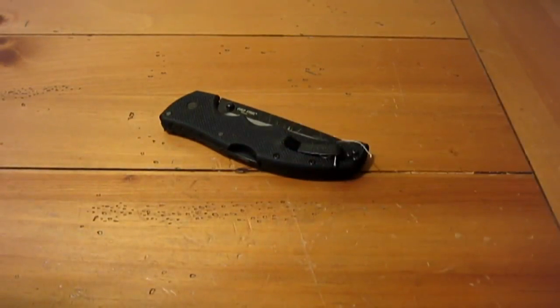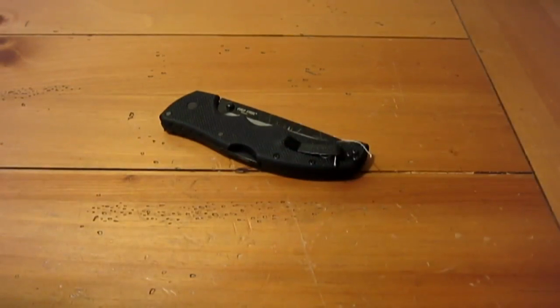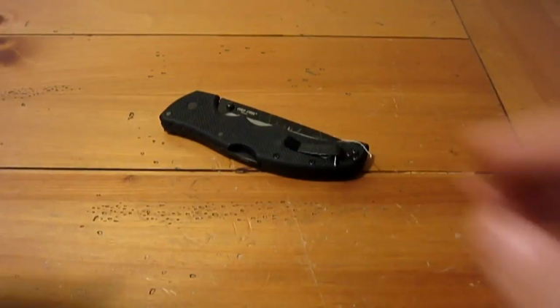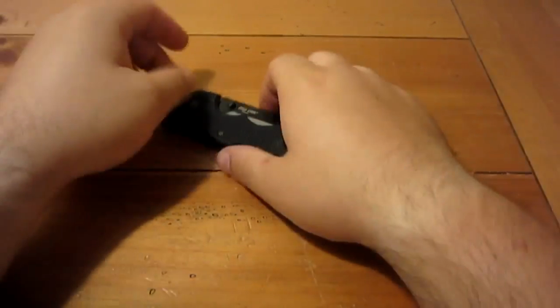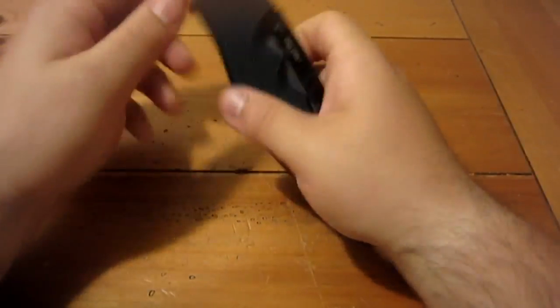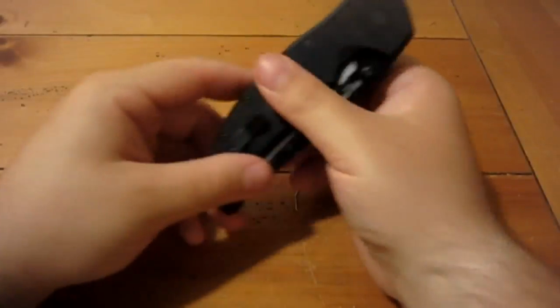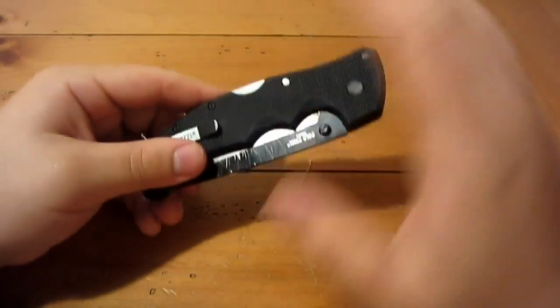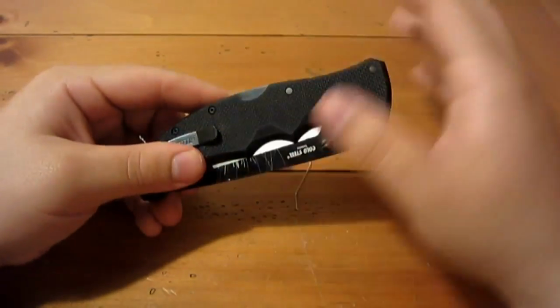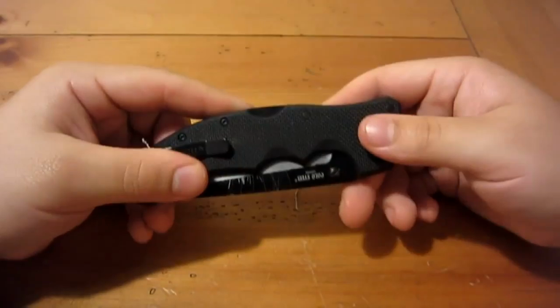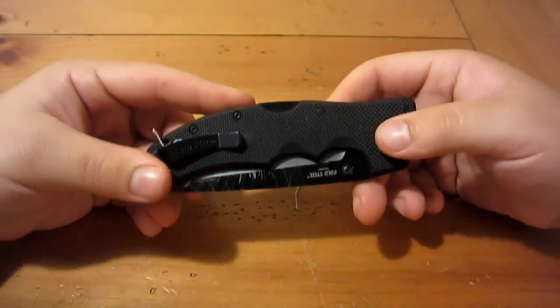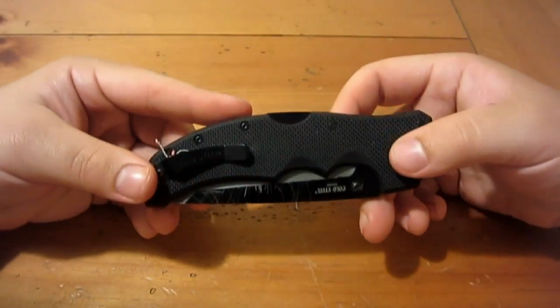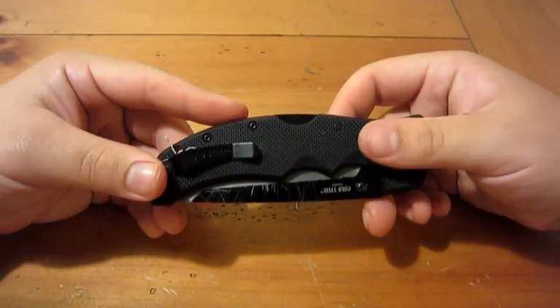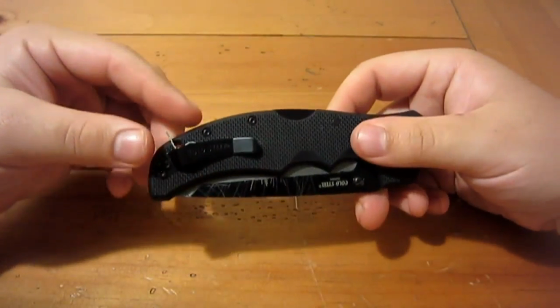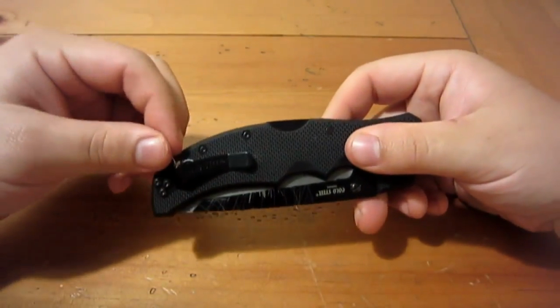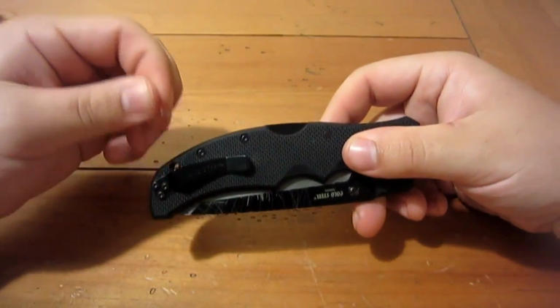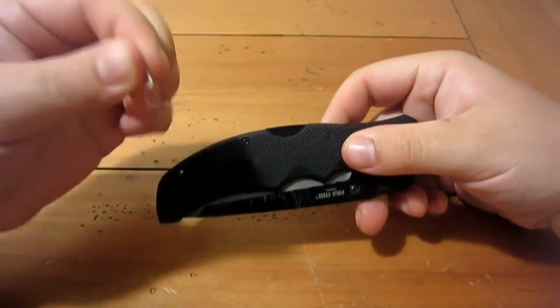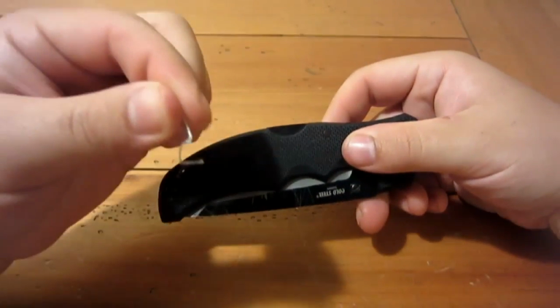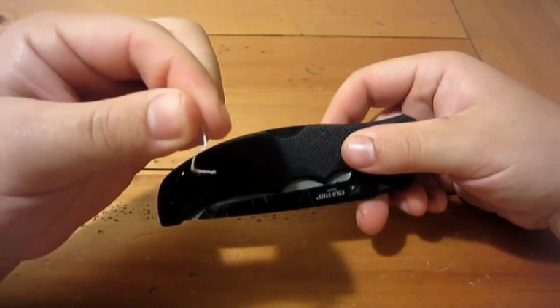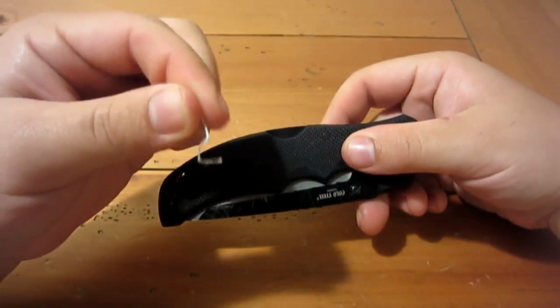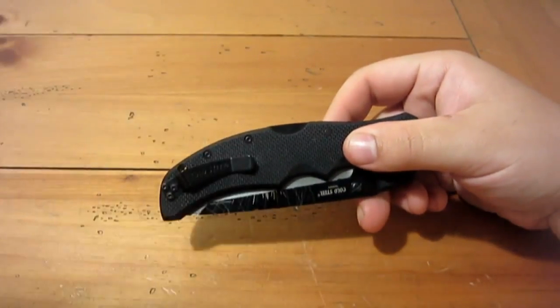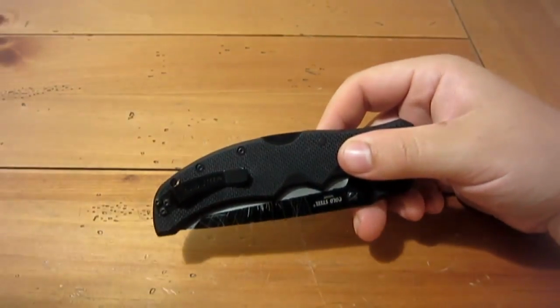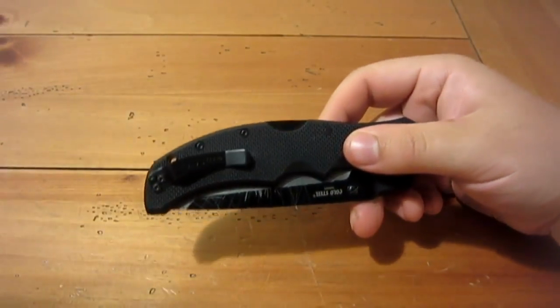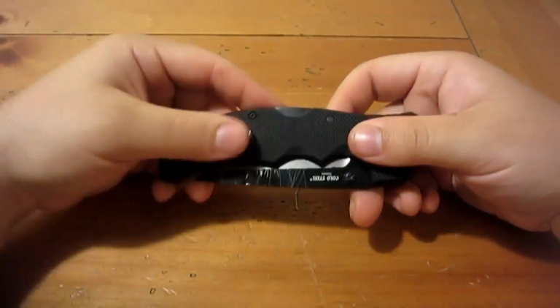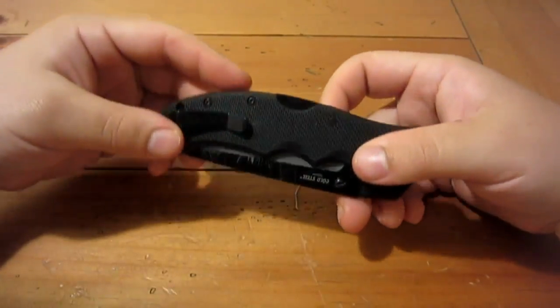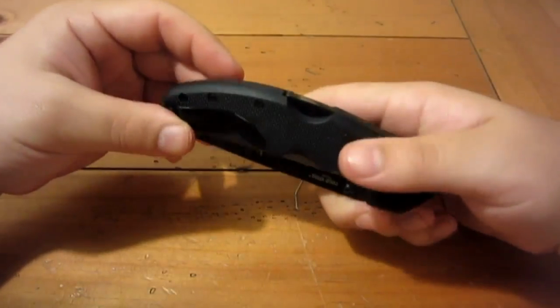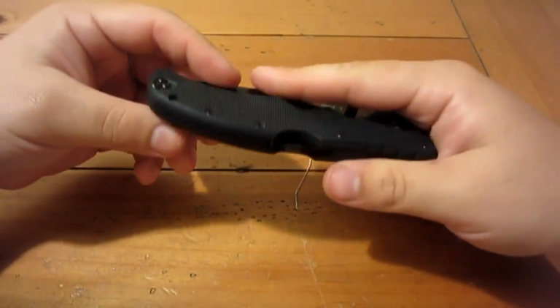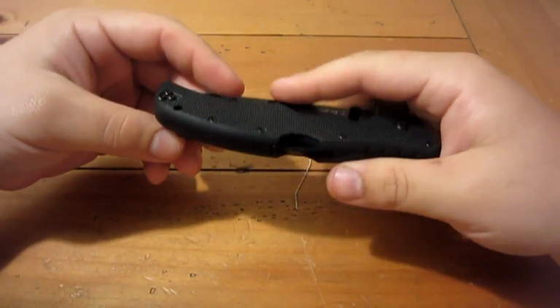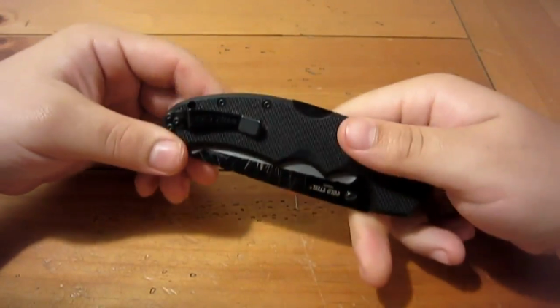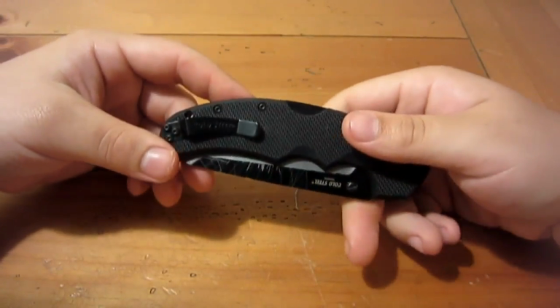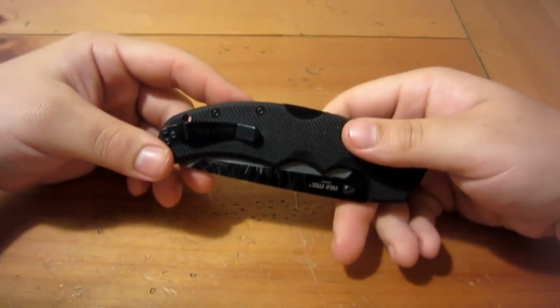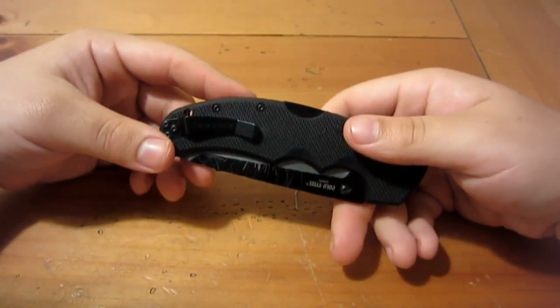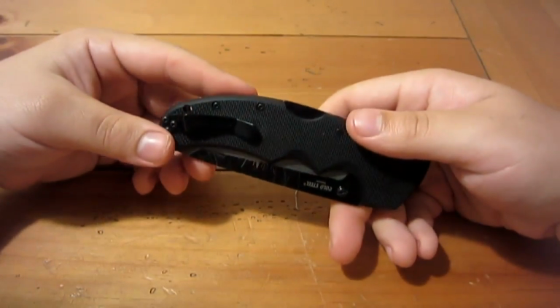So it's definitely been a carry issue for me. The biggest issue on this entire knife for me is the pocket clip — it just chews up the pants. It's ridiculous.